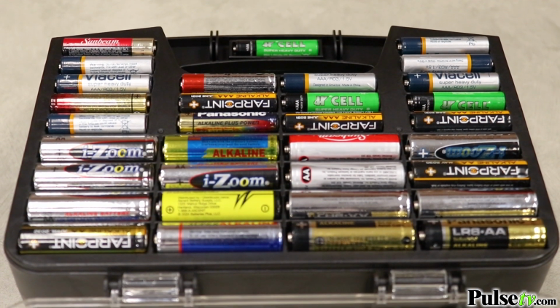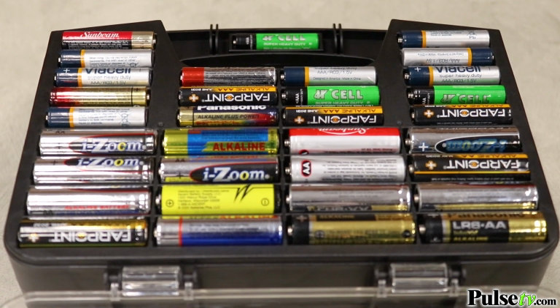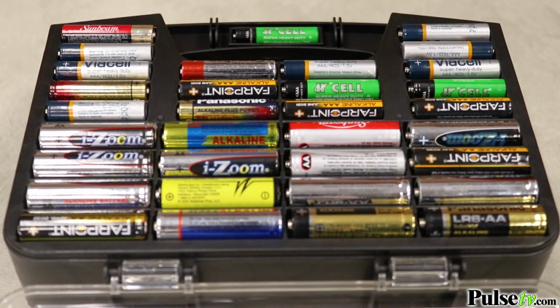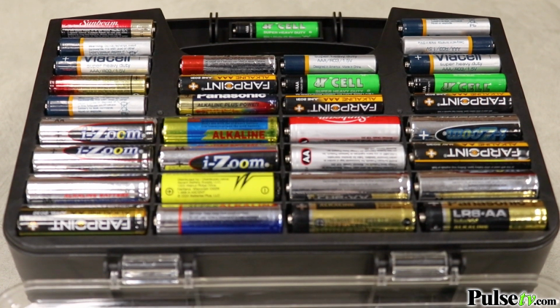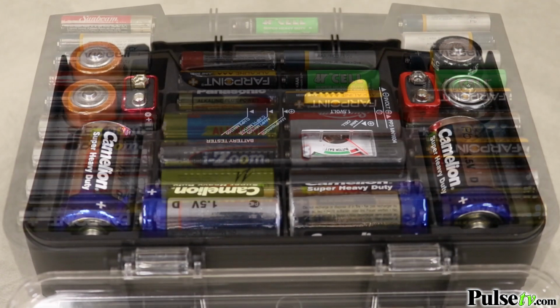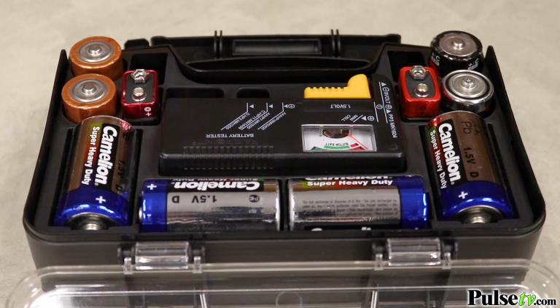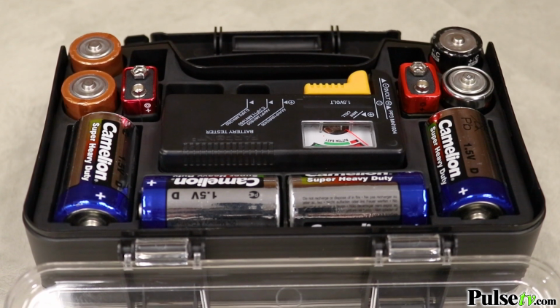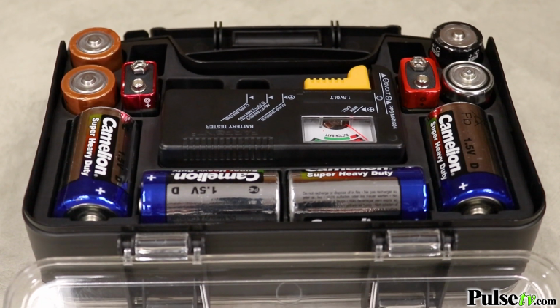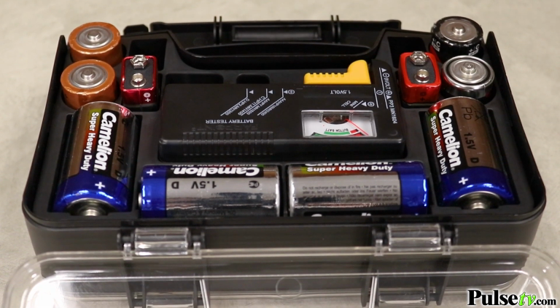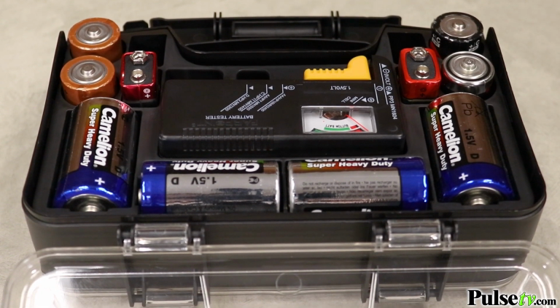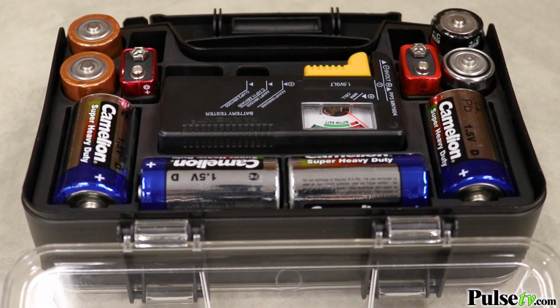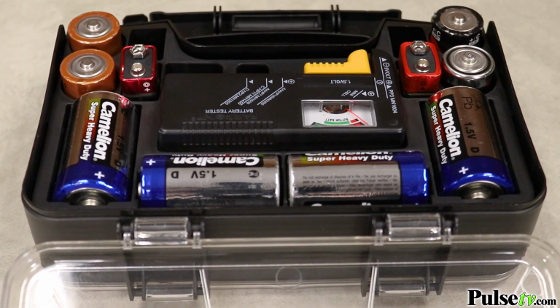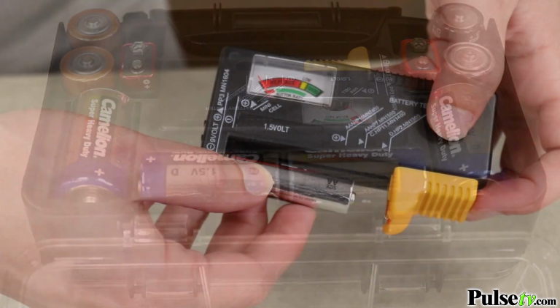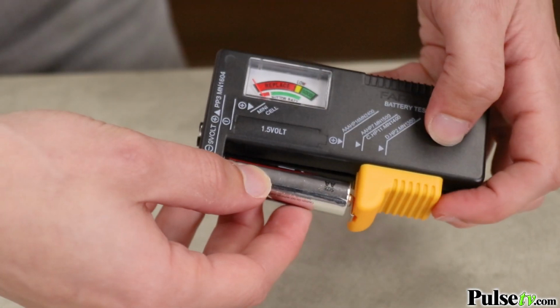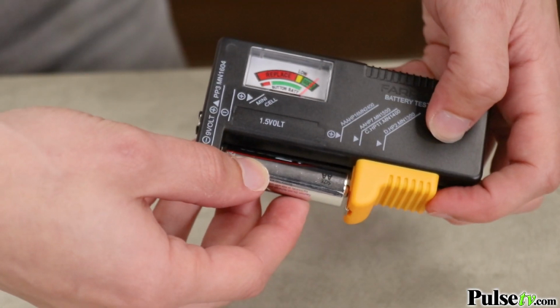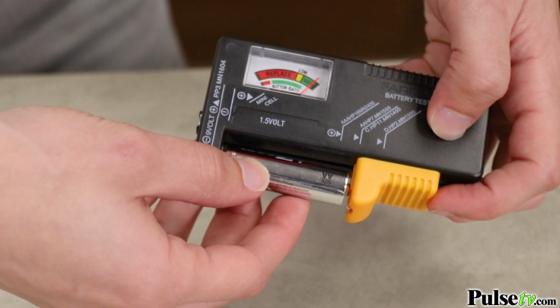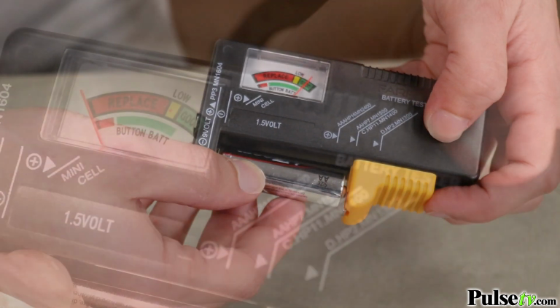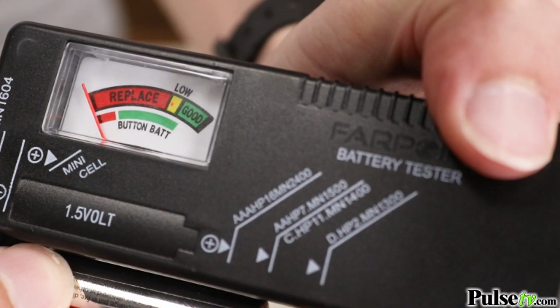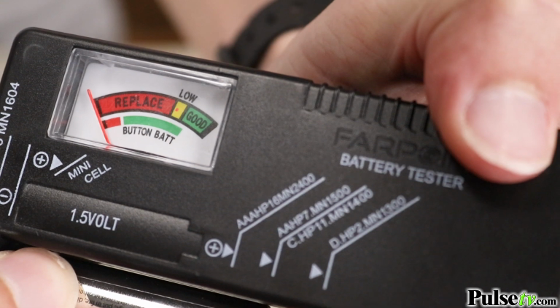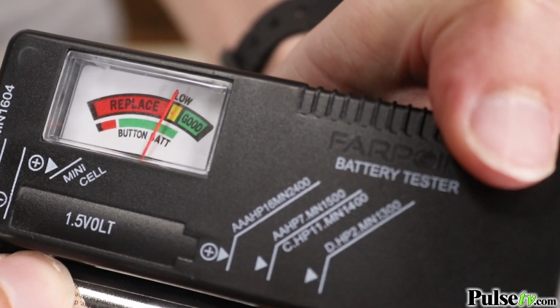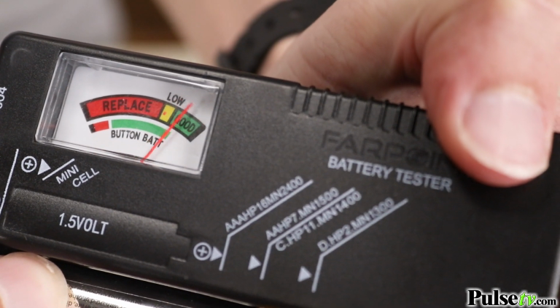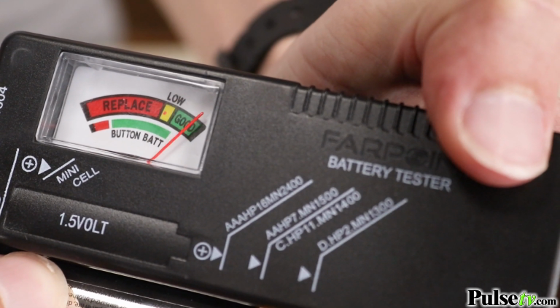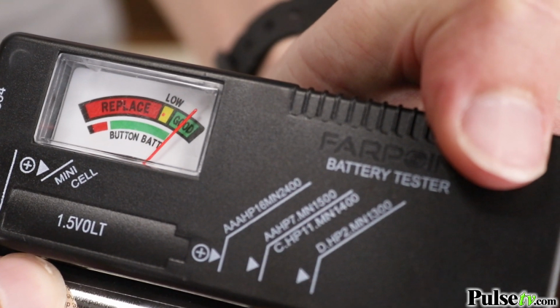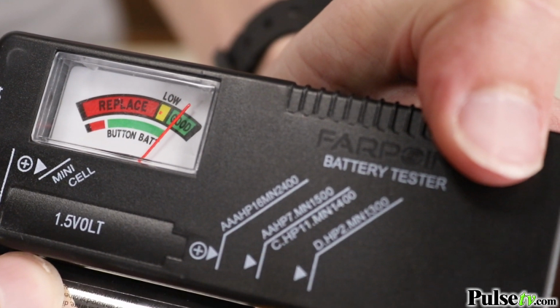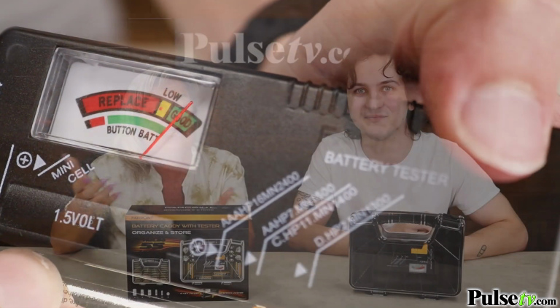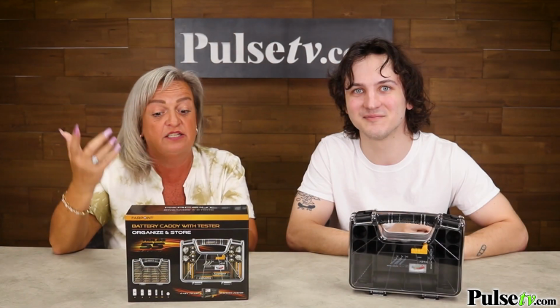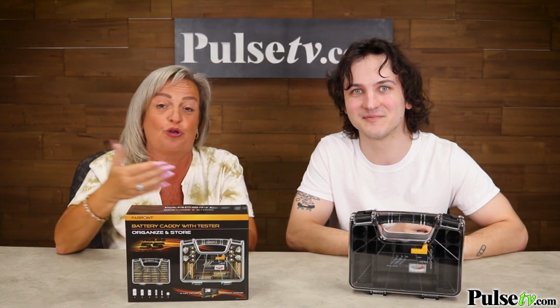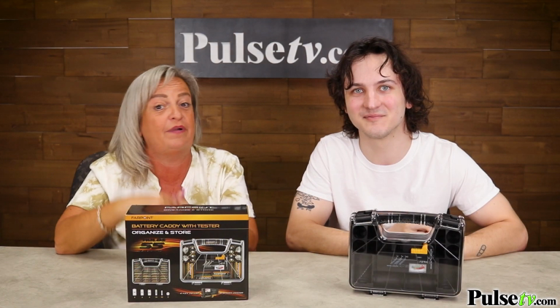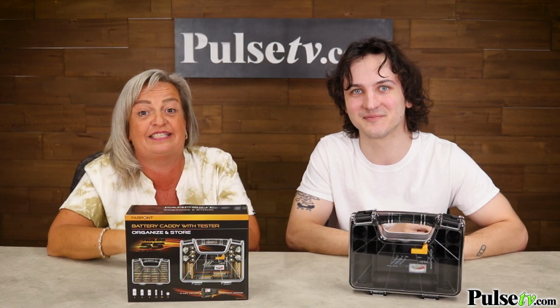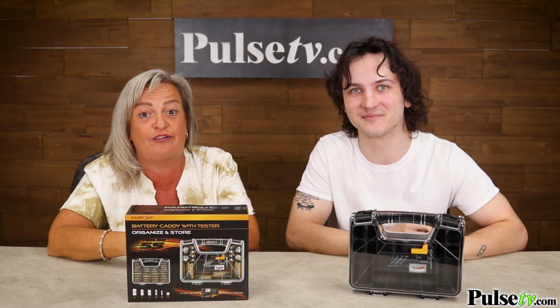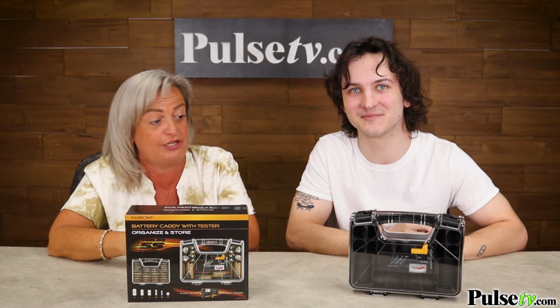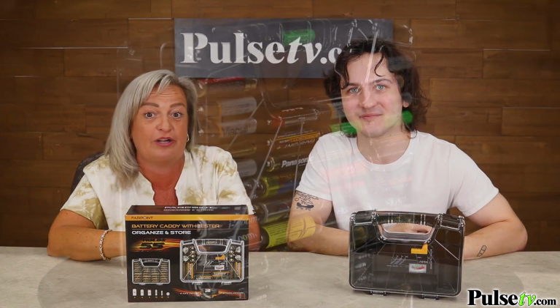This will hold 55 batteries total, and best of all, it comes with a battery tester. We've all had those days where we've grabbed a battery out of the drawer and it's been dead, so it's a great way to test the batteries to make sure they're working.